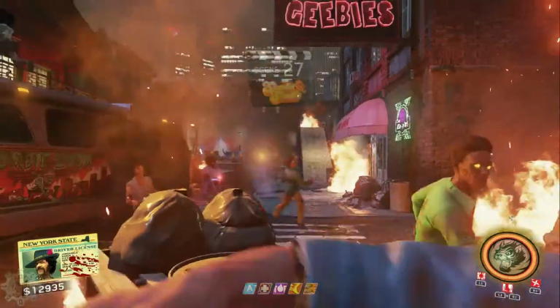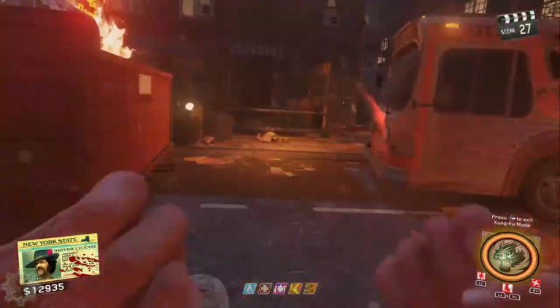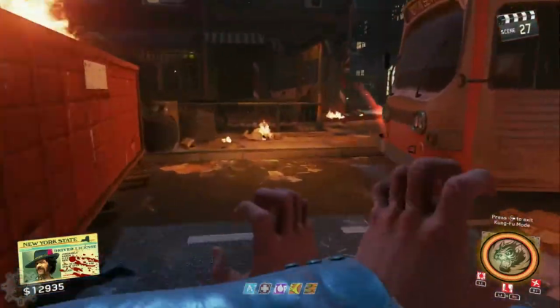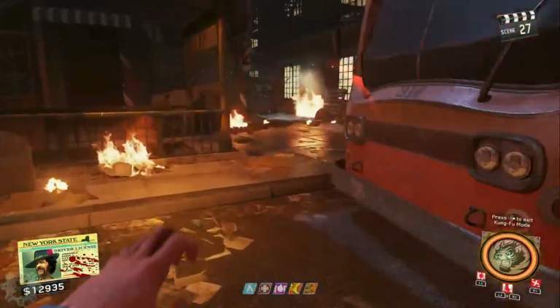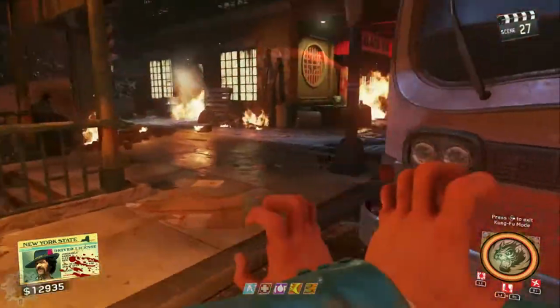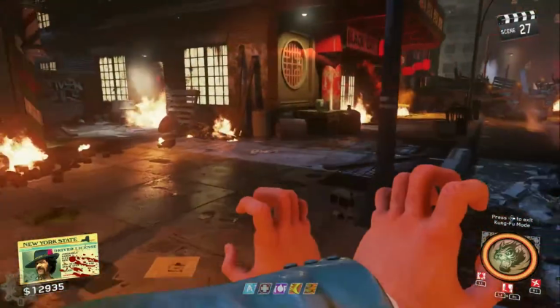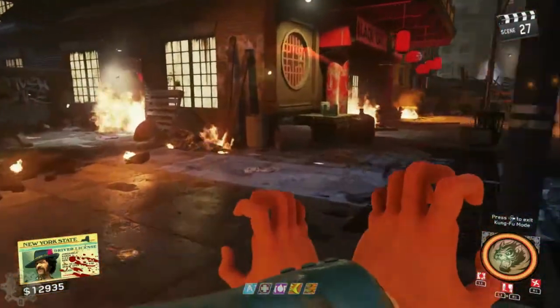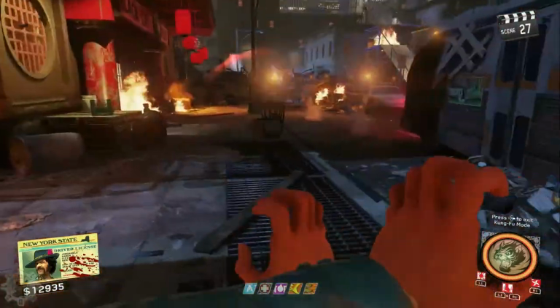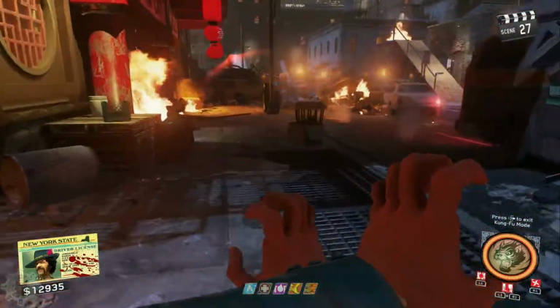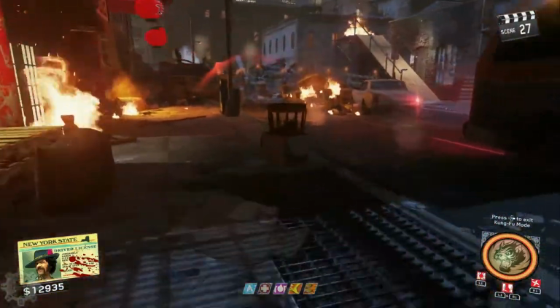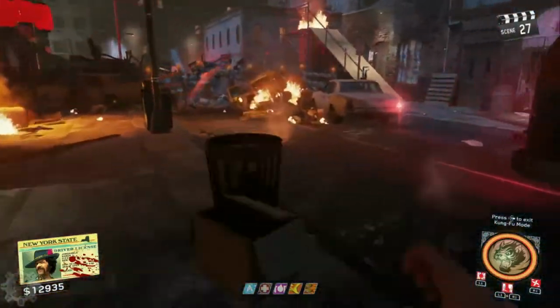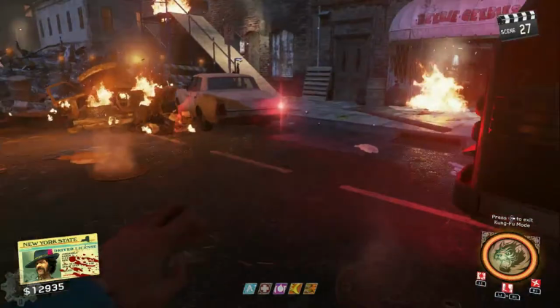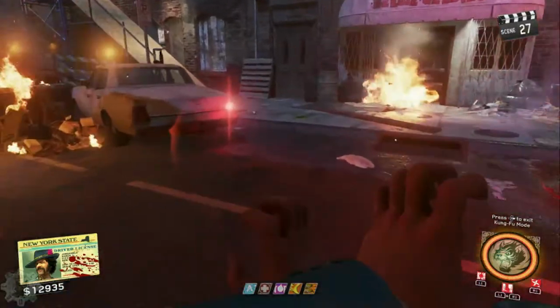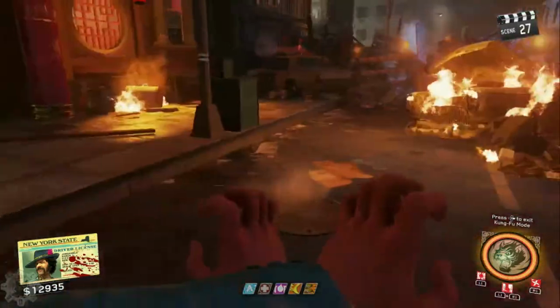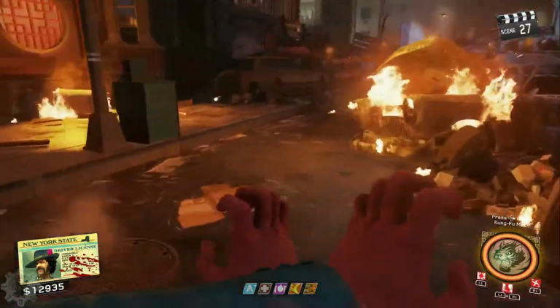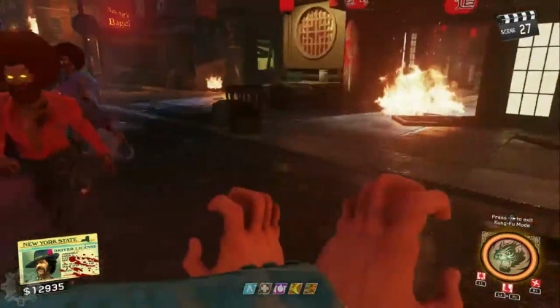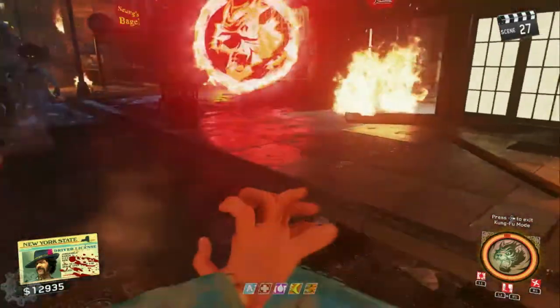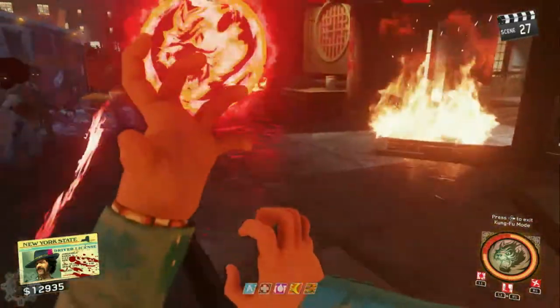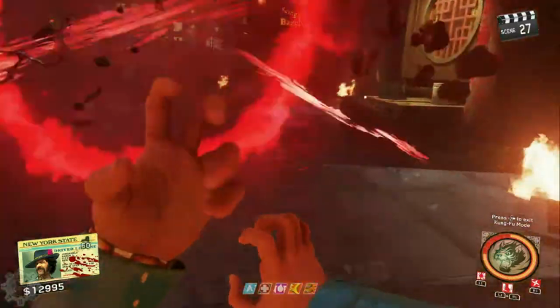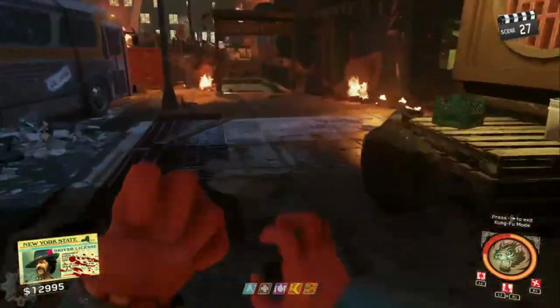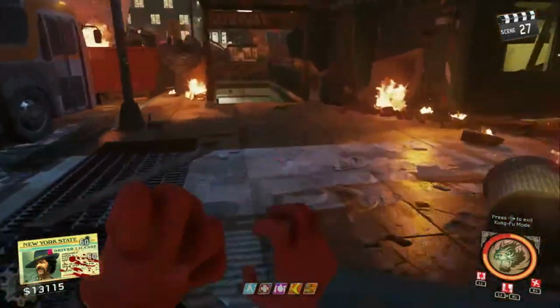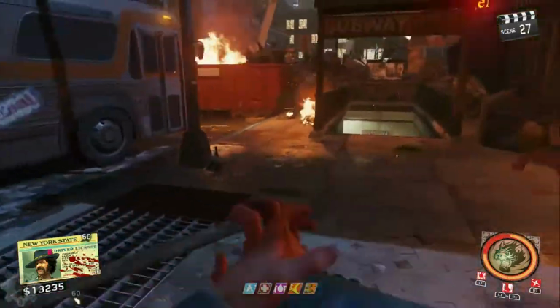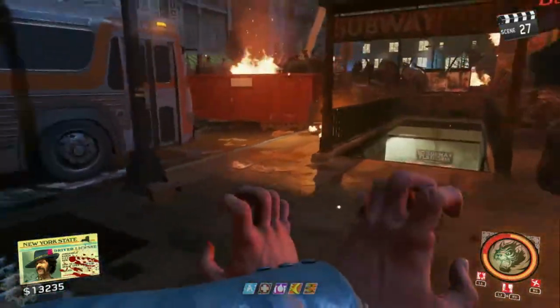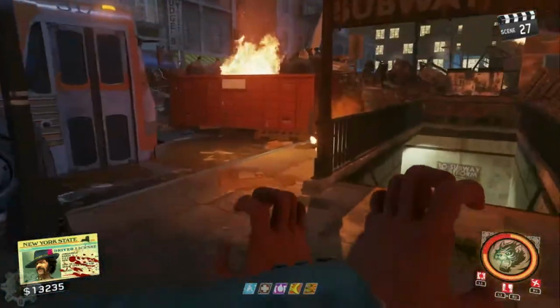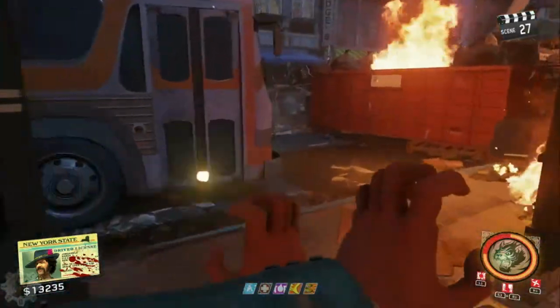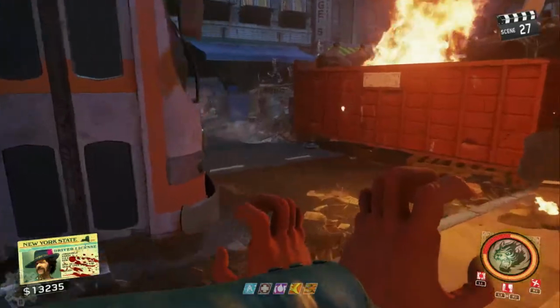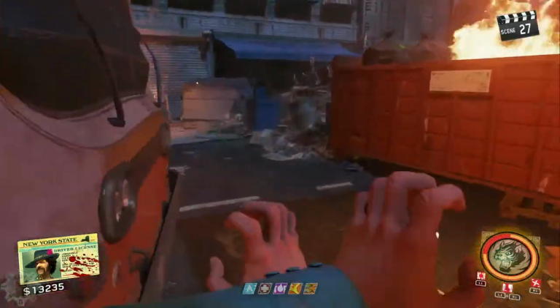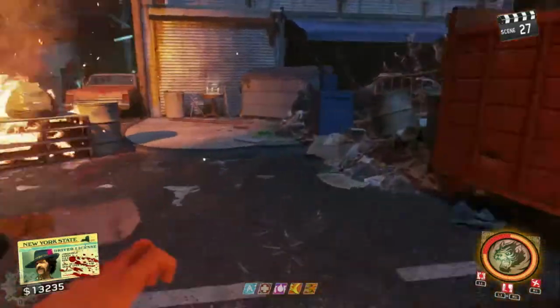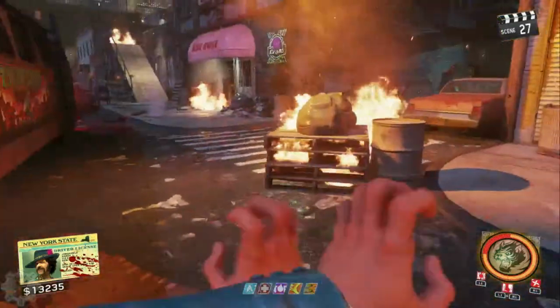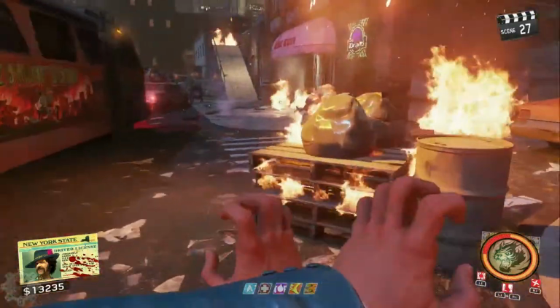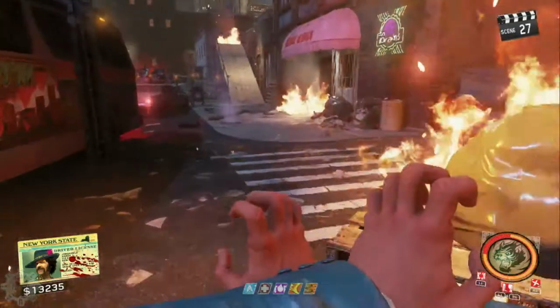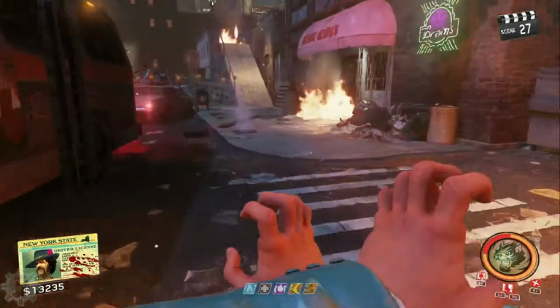There's gonna be fire all around you and that fire will instantly kill you, so just have your guns ready. Just be ready, because it's gonna throw you right into the action. I was instantly spawned with just zombies all around me, so make sure you have your guns ready.